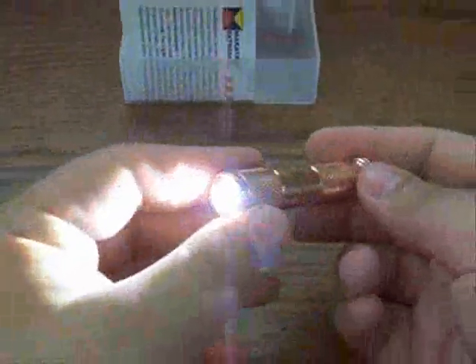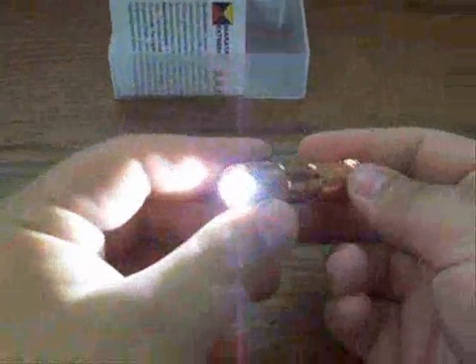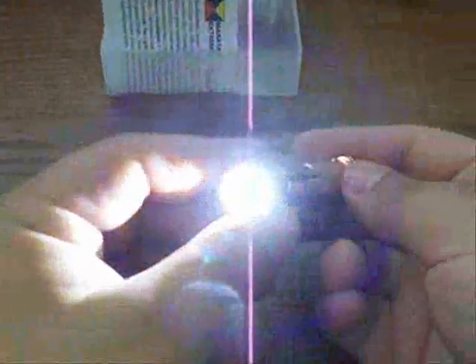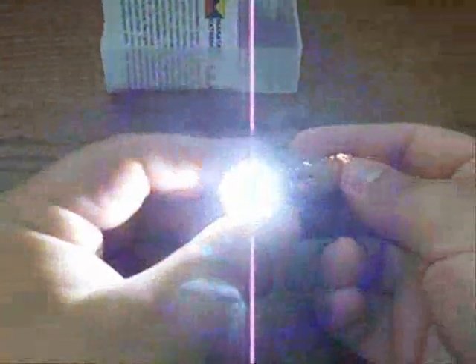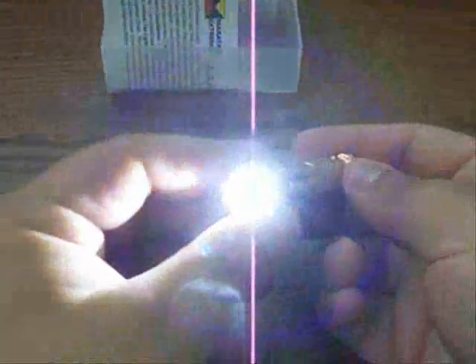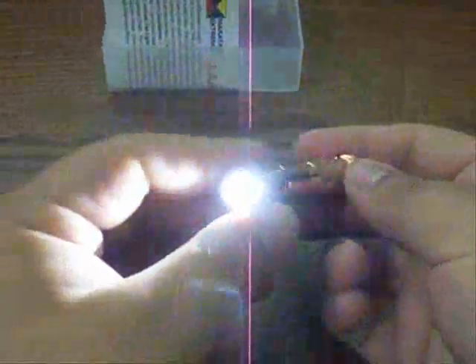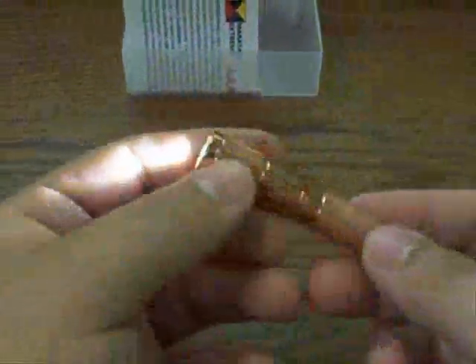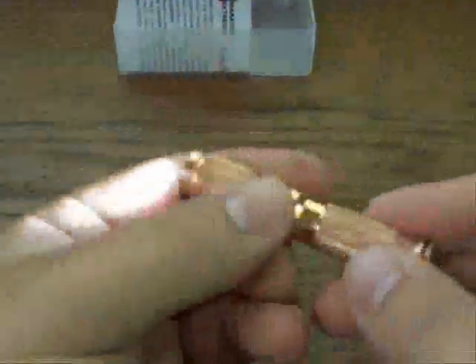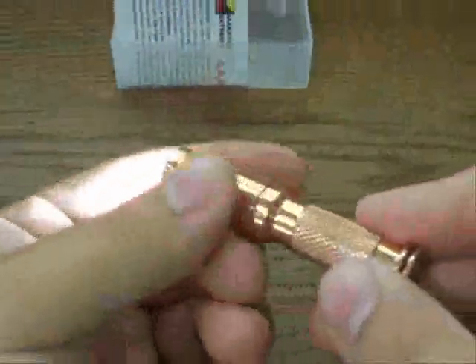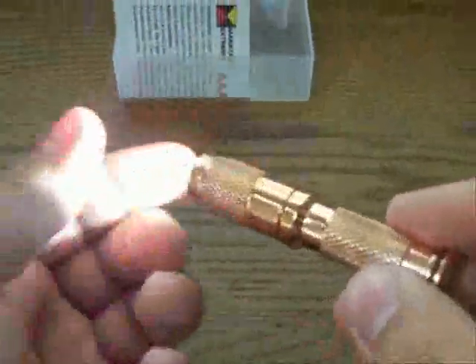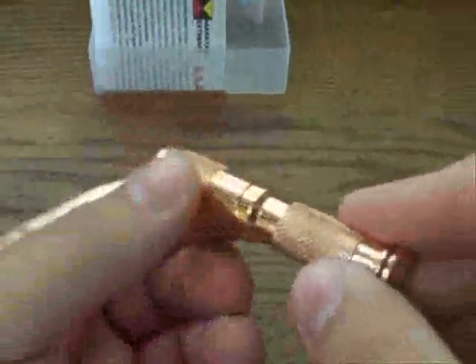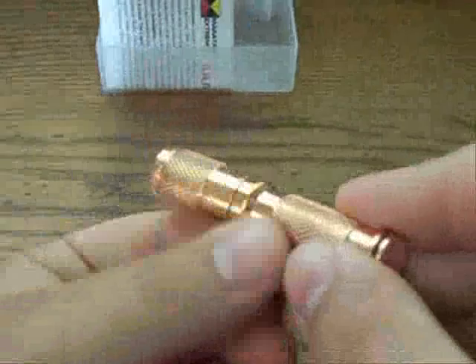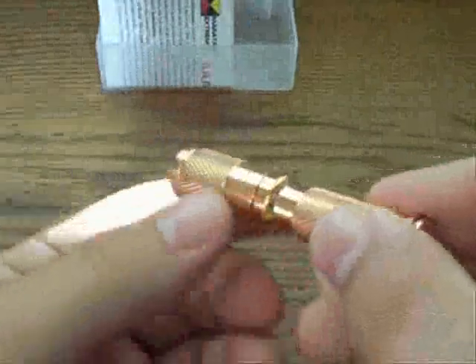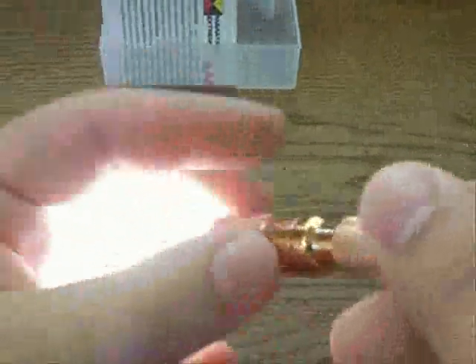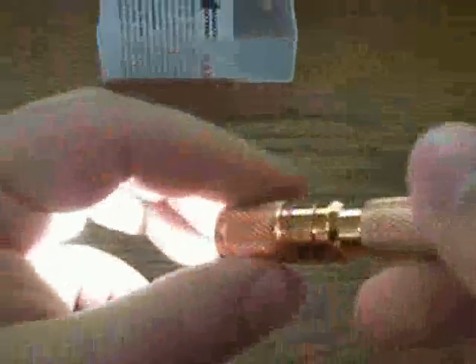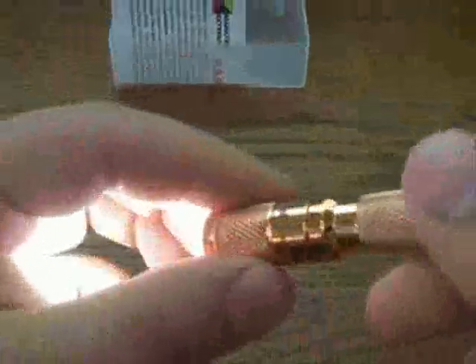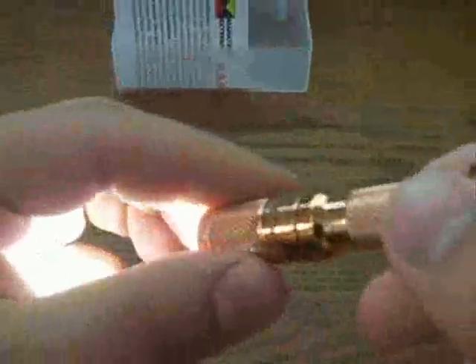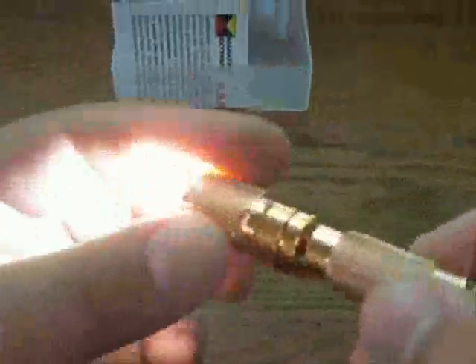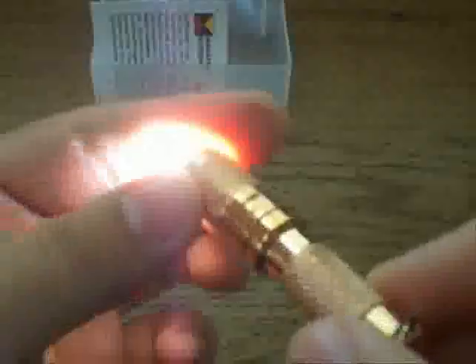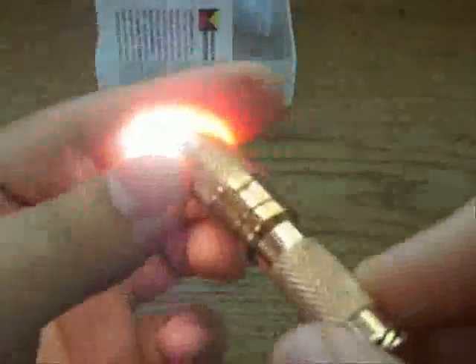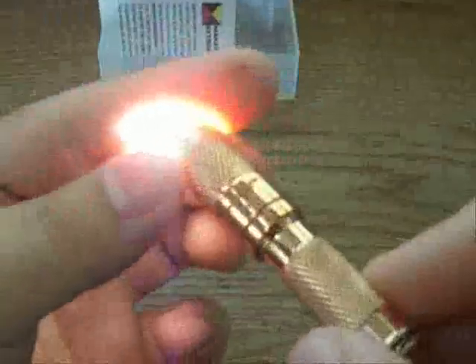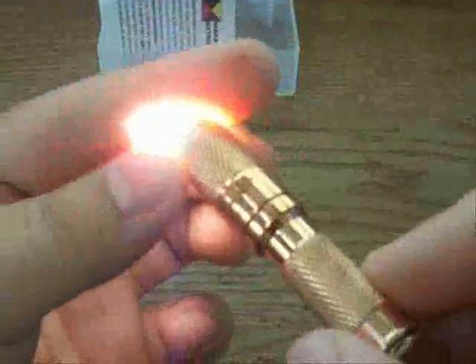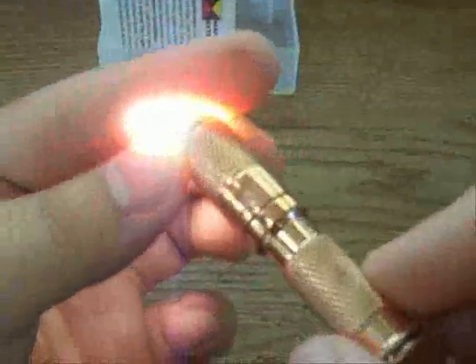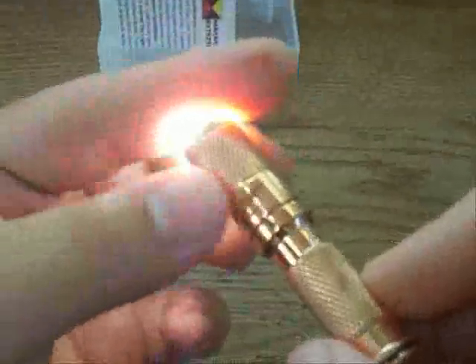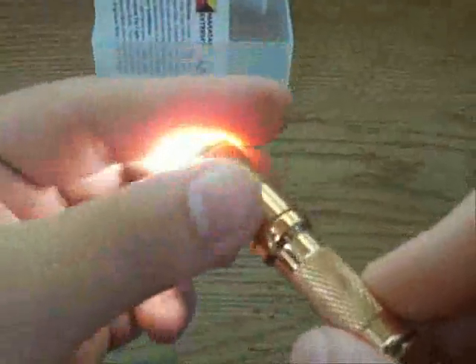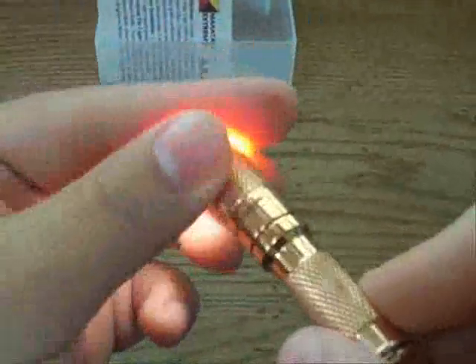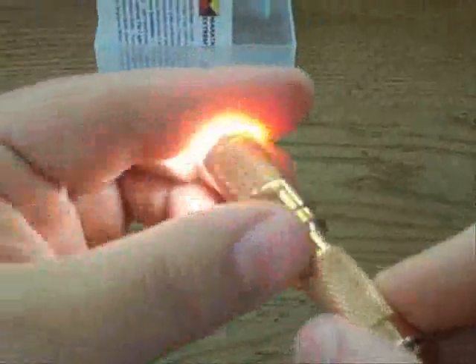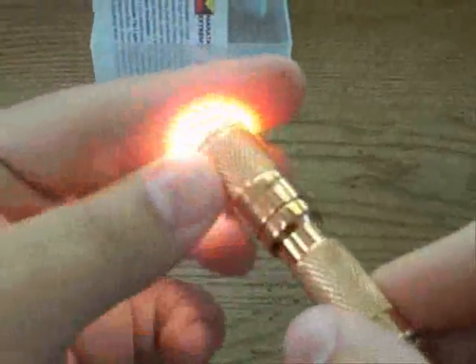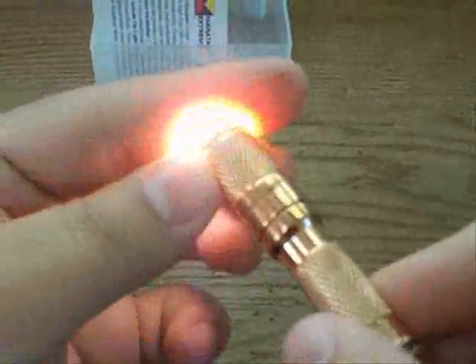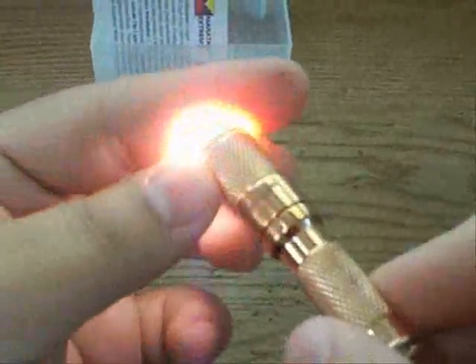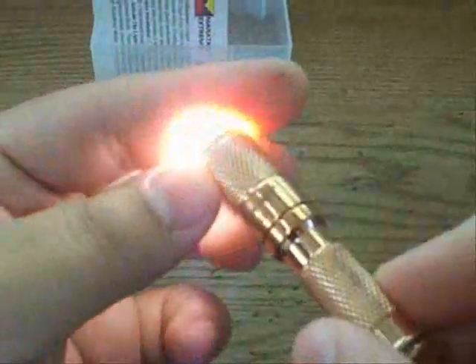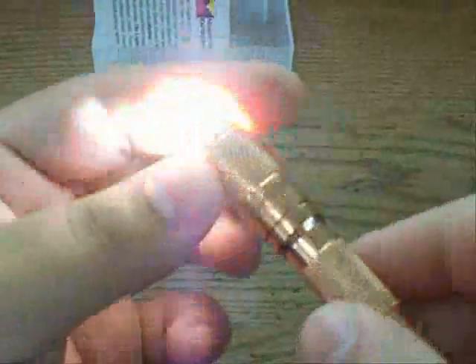I don't need to do a full review on this because I already did the review on this light — it's the same as all the other ones. The only difference is that this one is 100% copper.